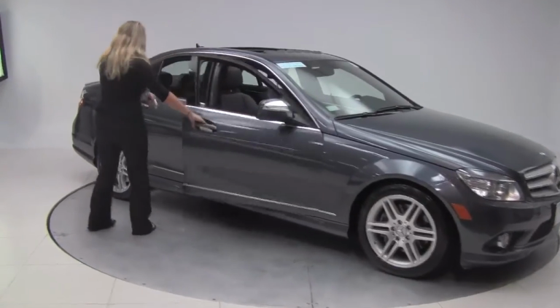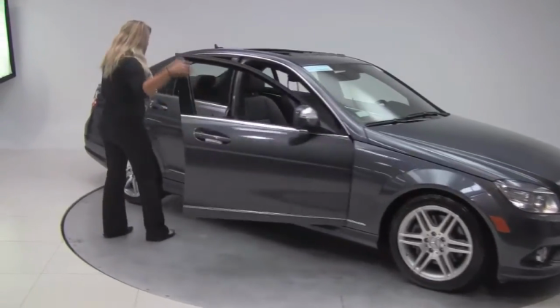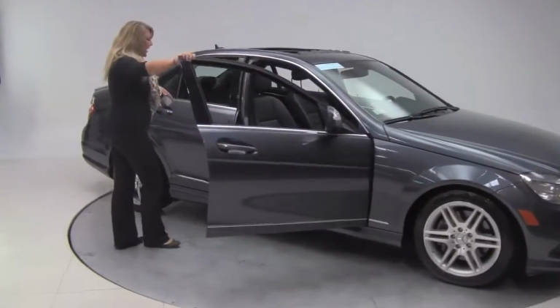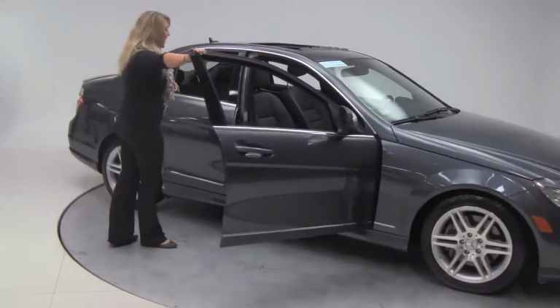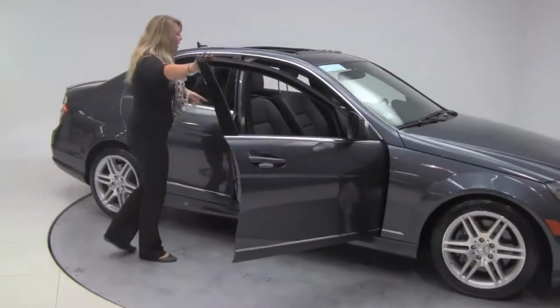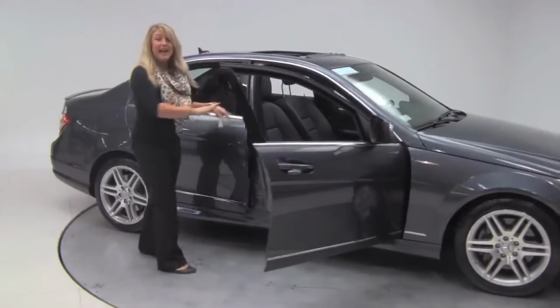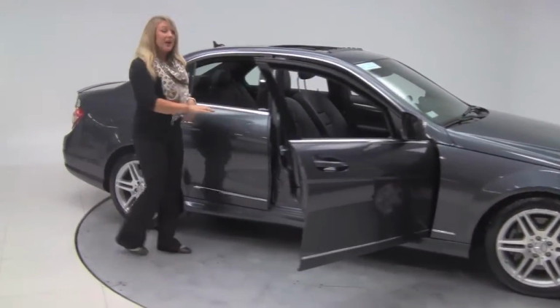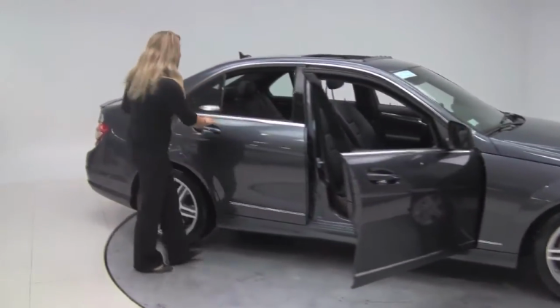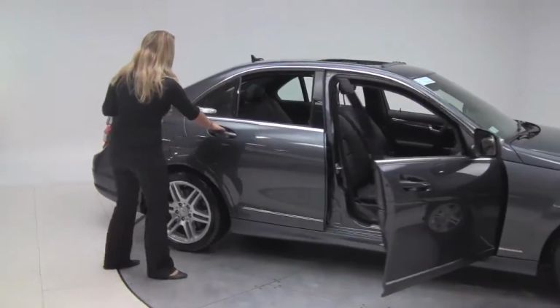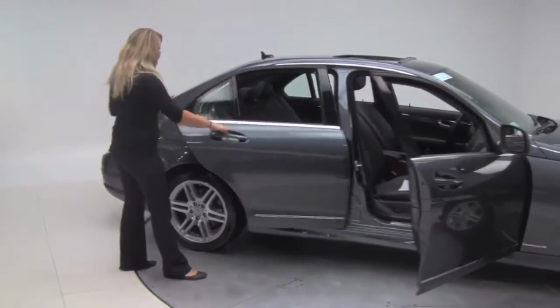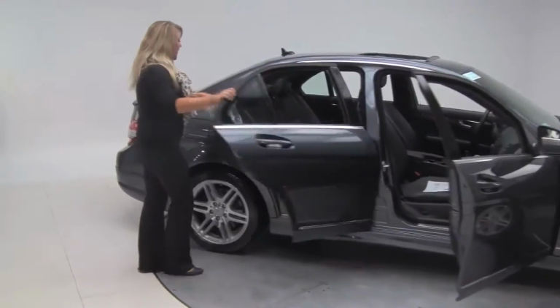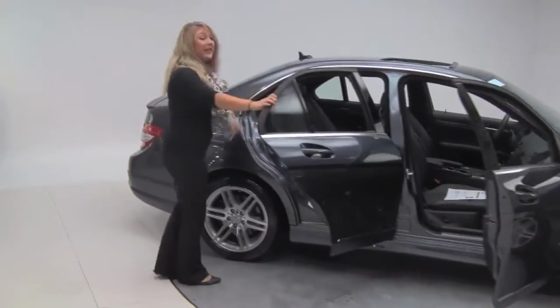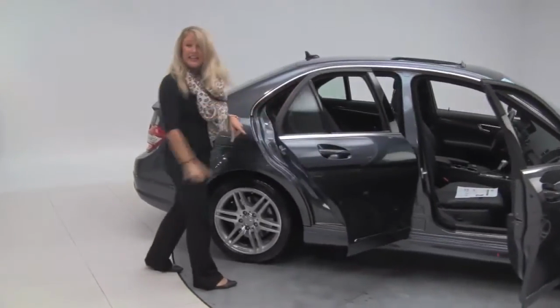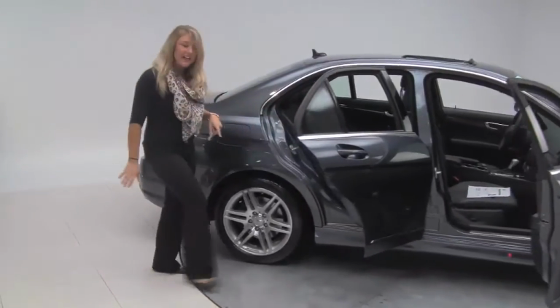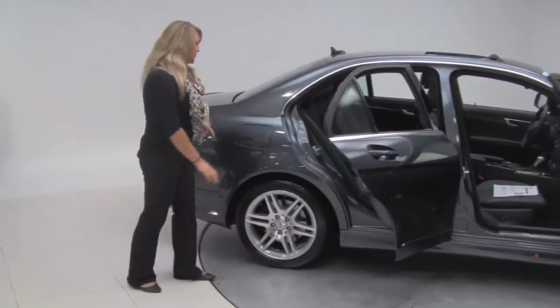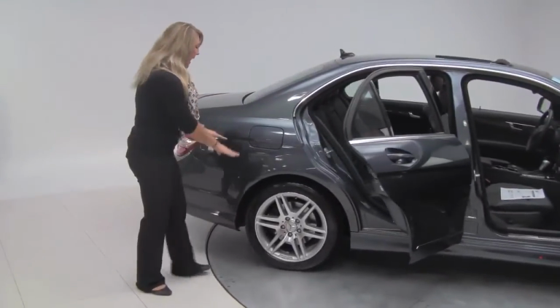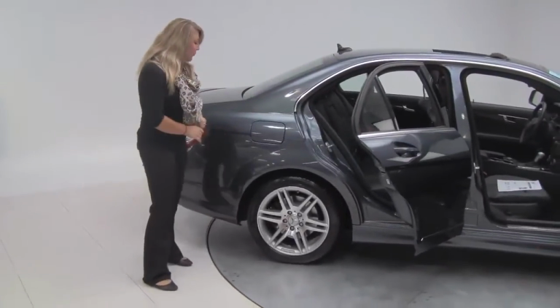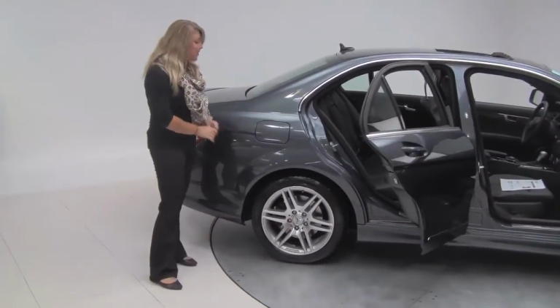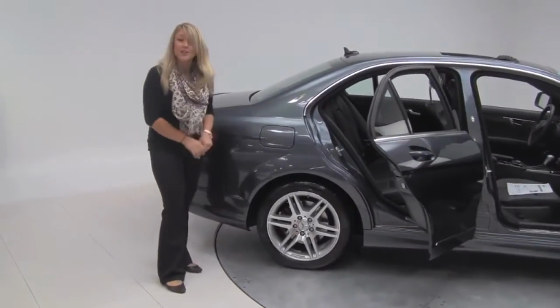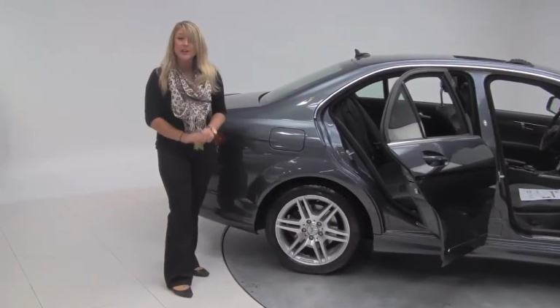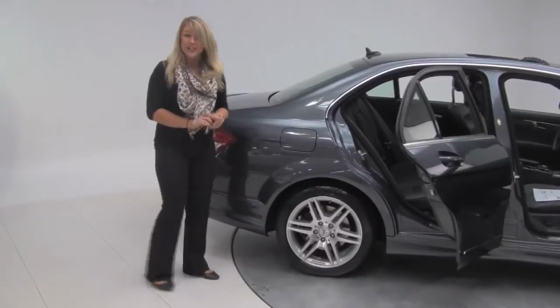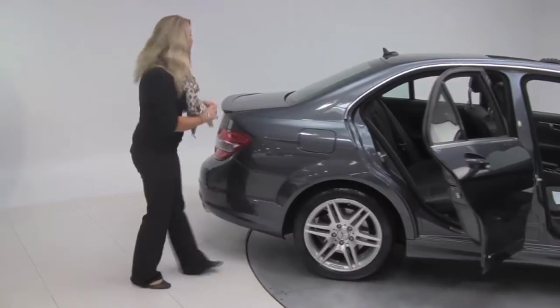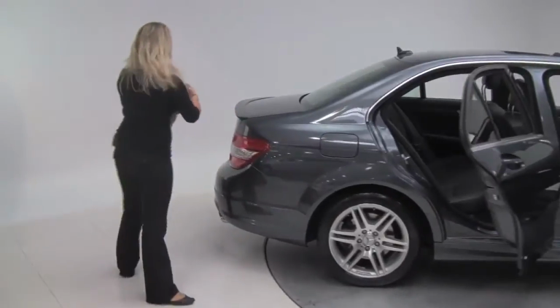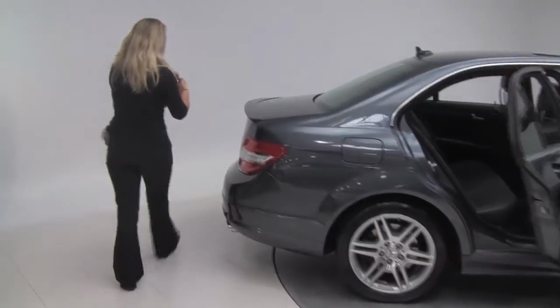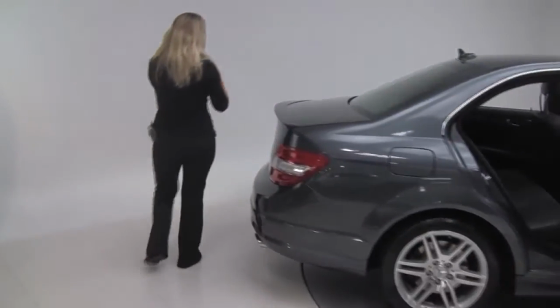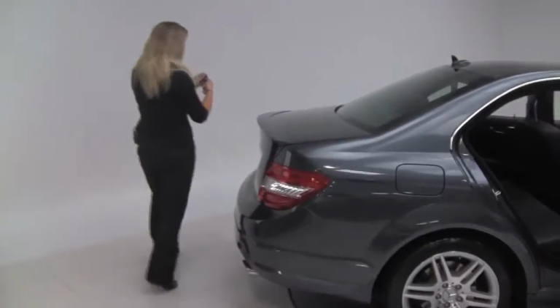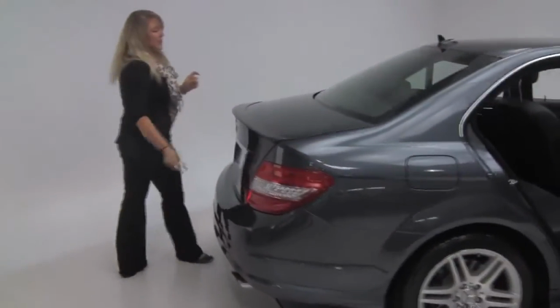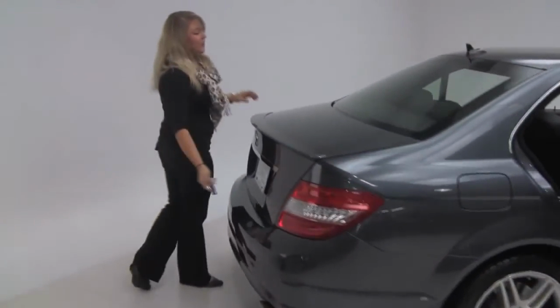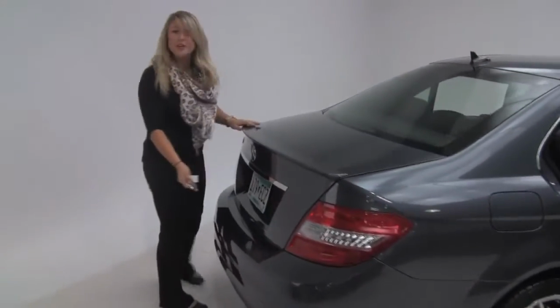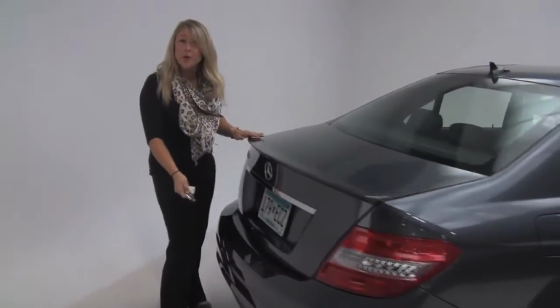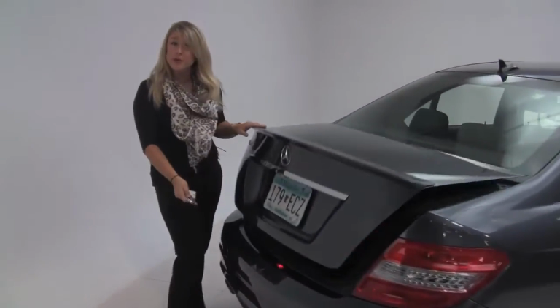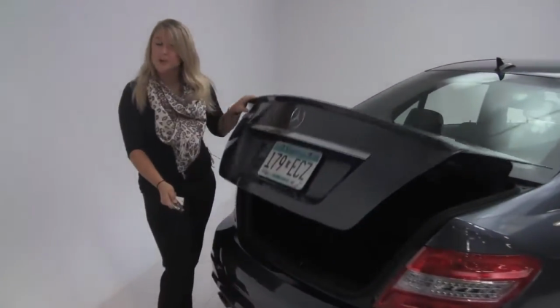Gorgeous steel grey exterior, black leather on the inside, really, really clean in there. AMG wheels, tires look like they're in great condition. This is a Mercedes-Benz certified pre-owned vehicle with three previous owners.